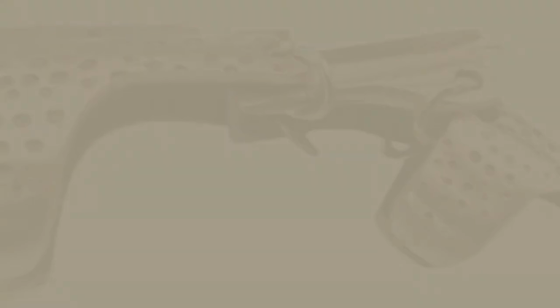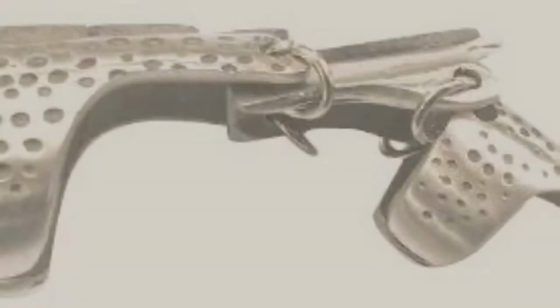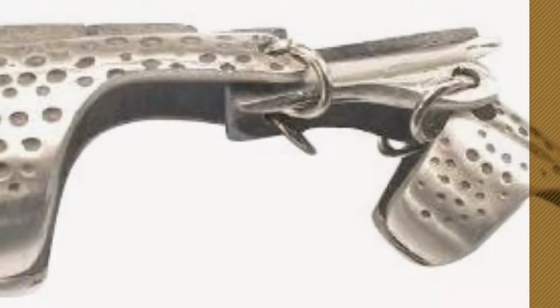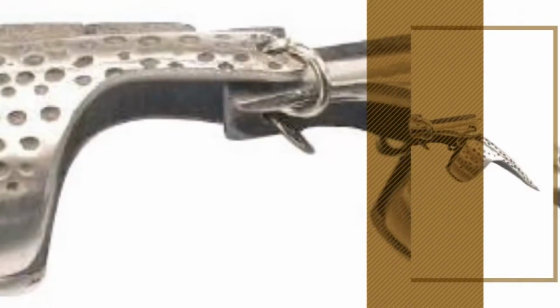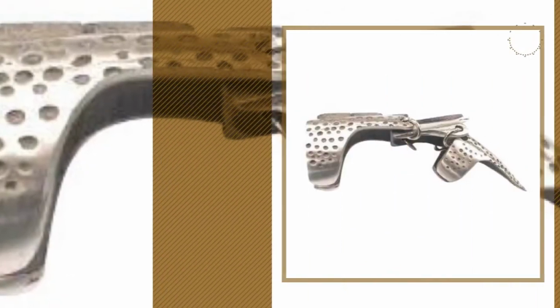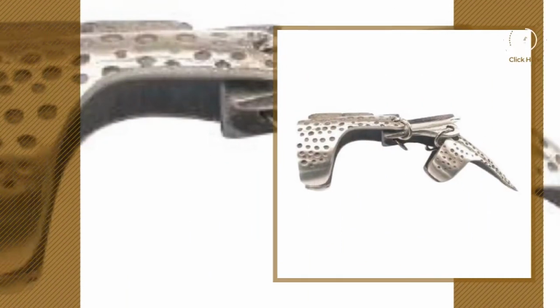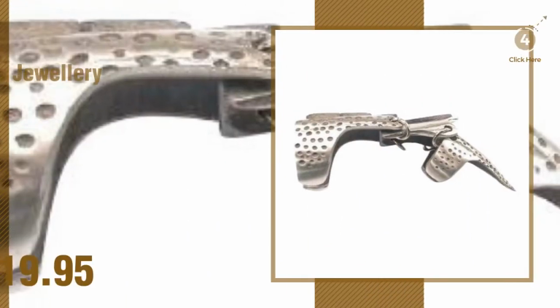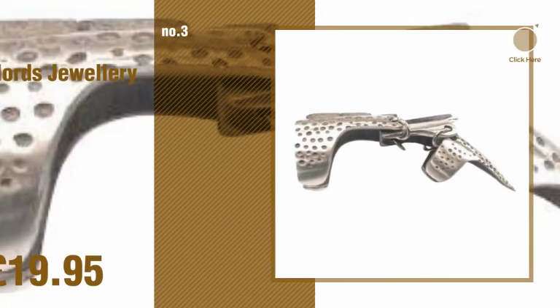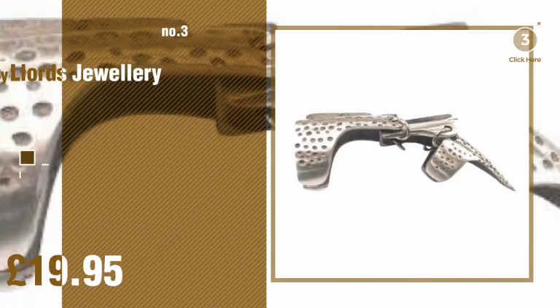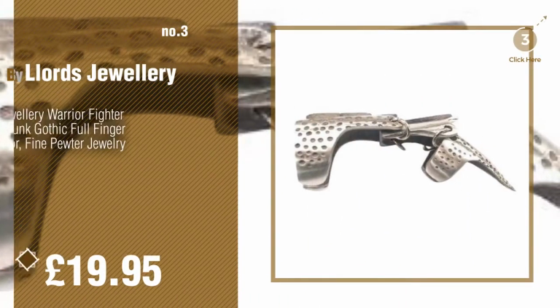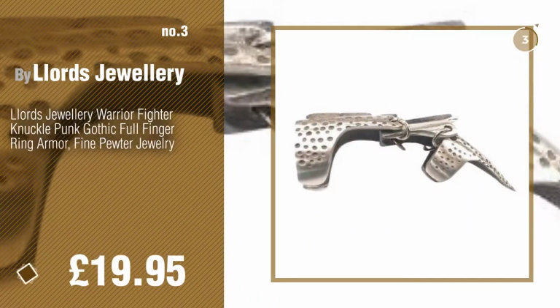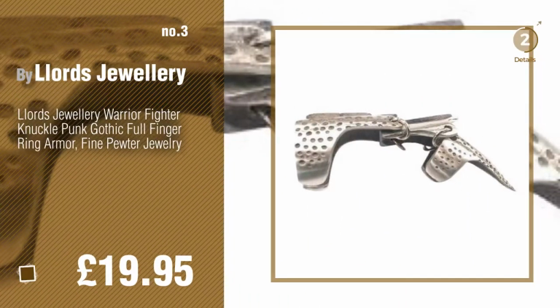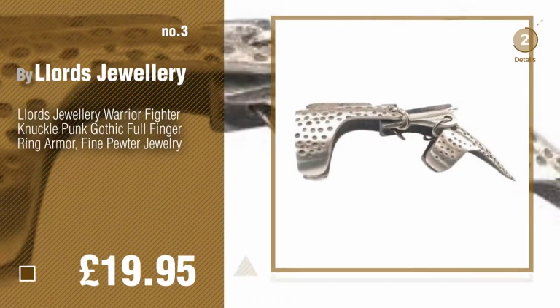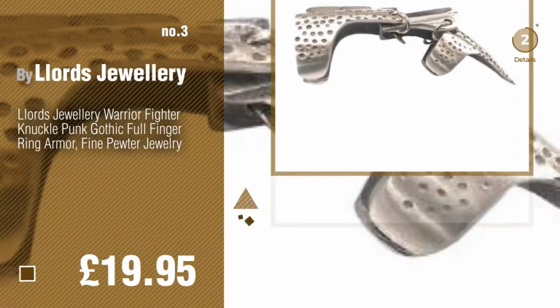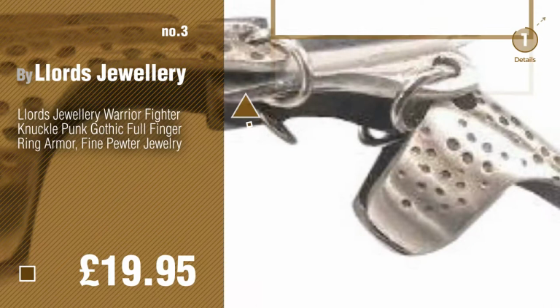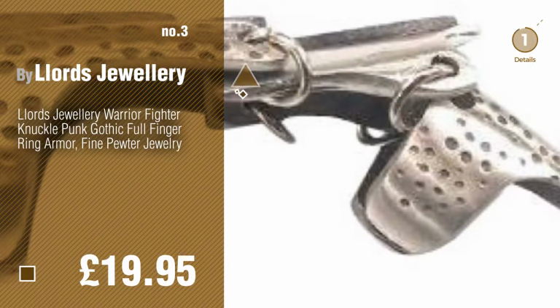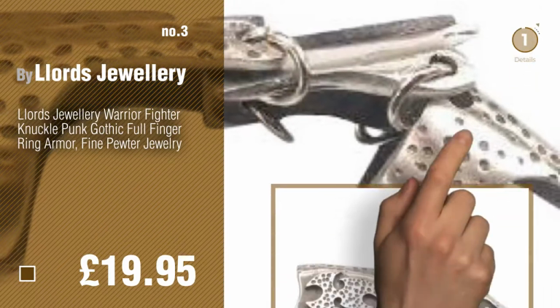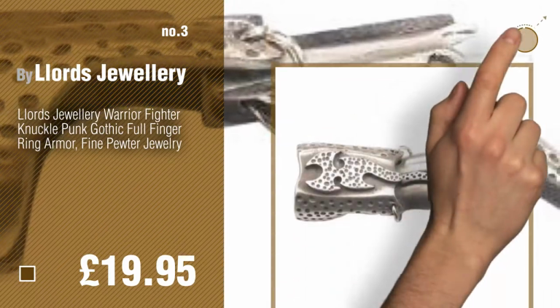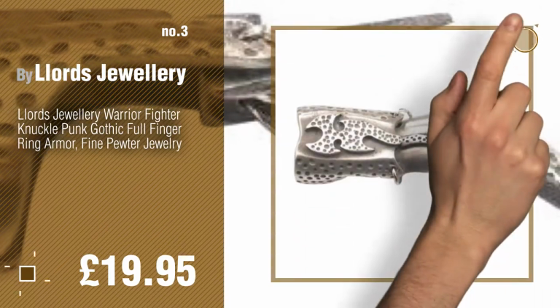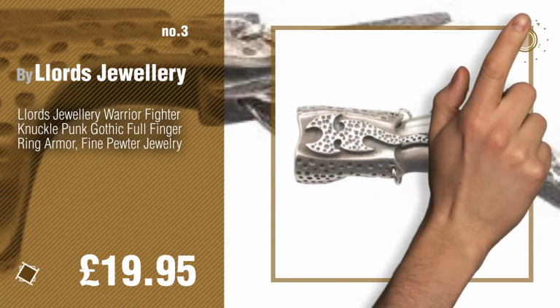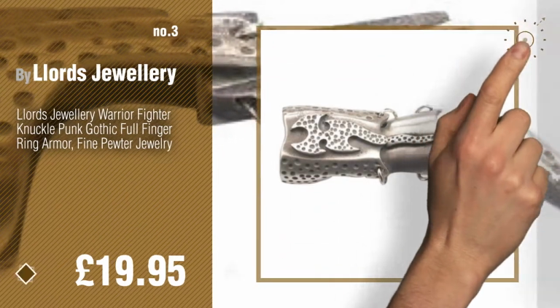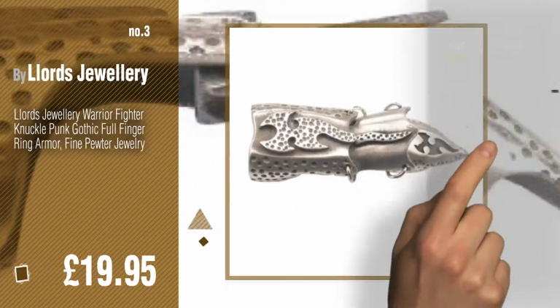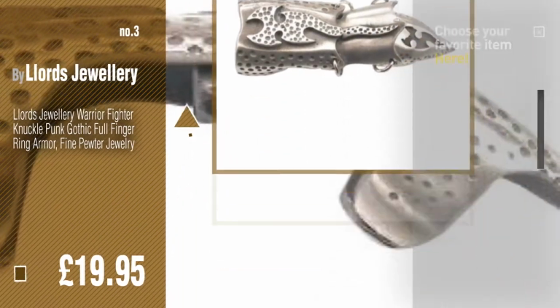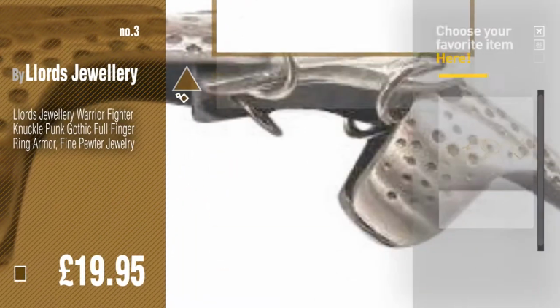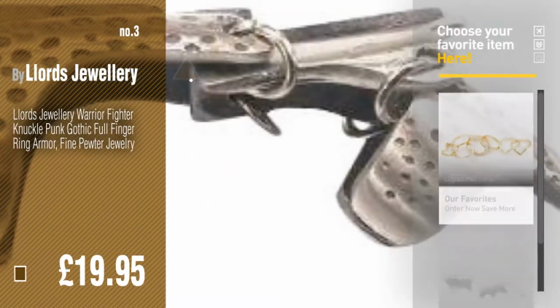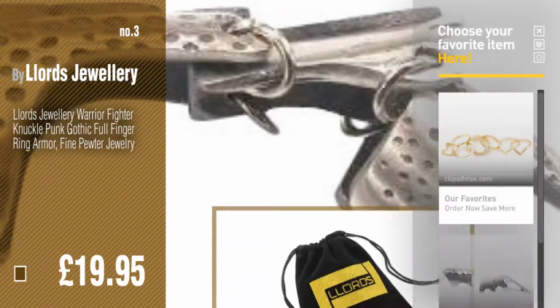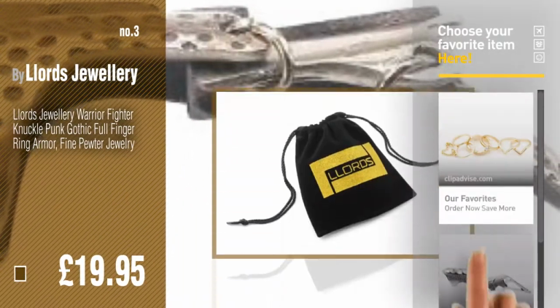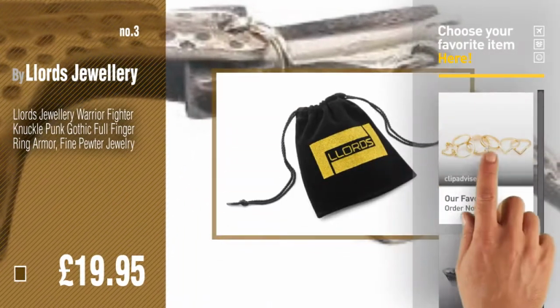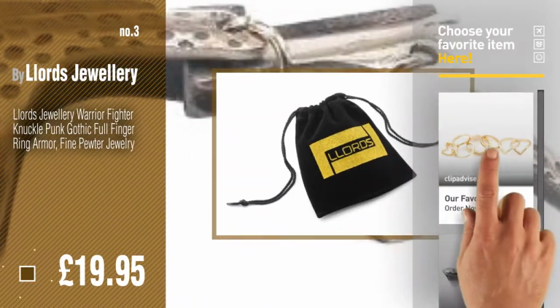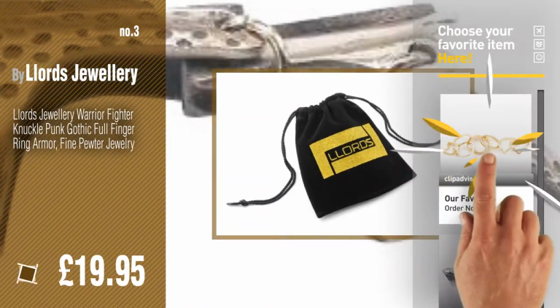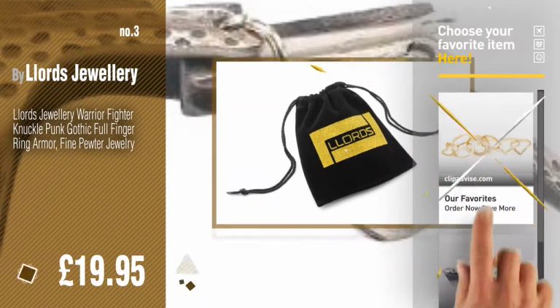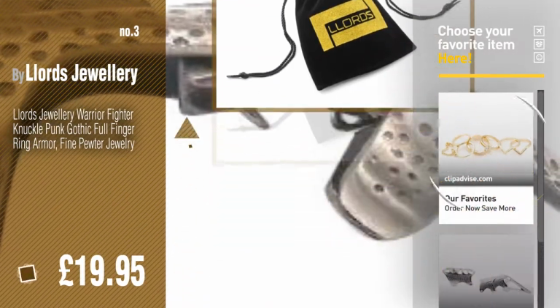Number 3. By Lord's Jewelry. Get your favorite Rings Jewelry now, just click this circle in the corner.